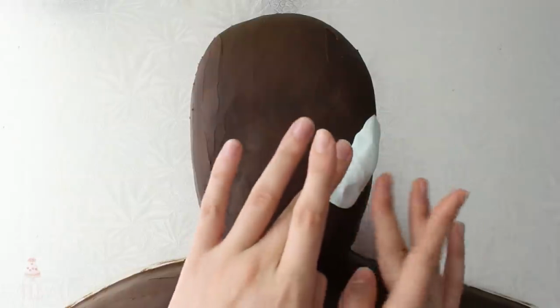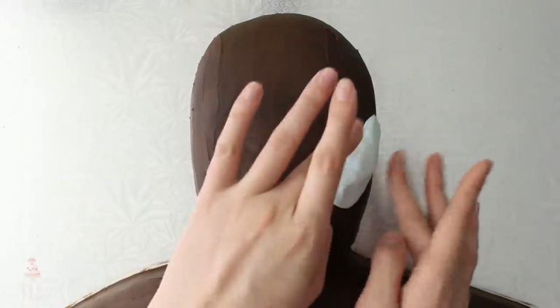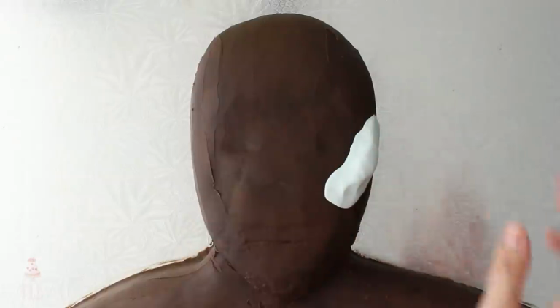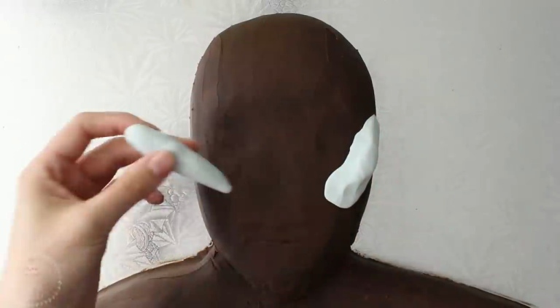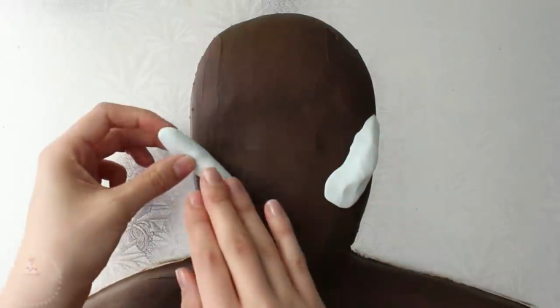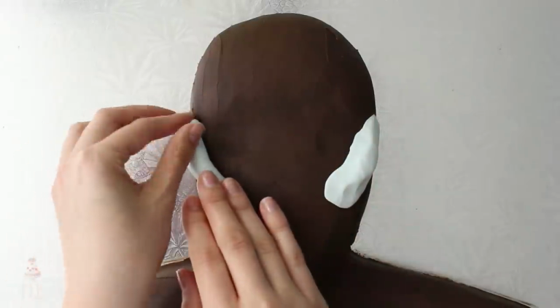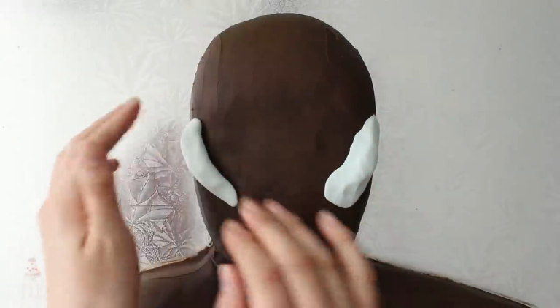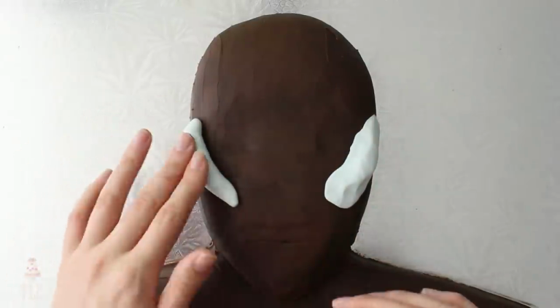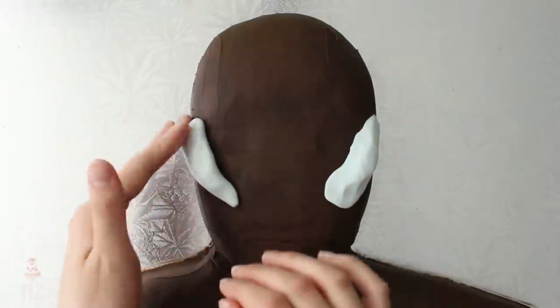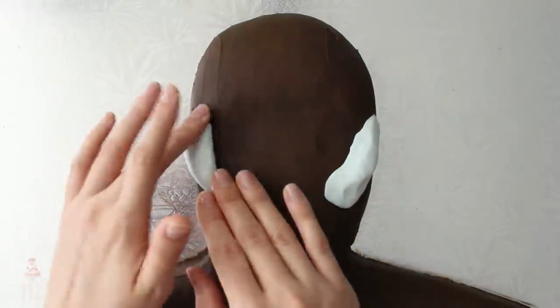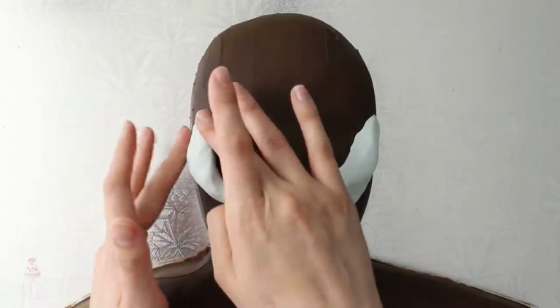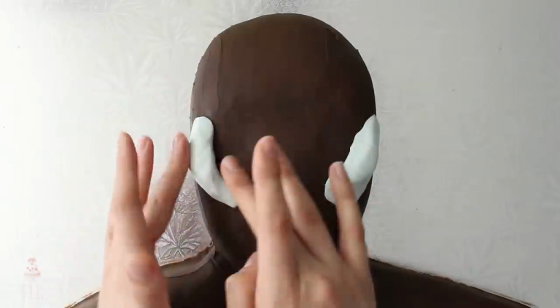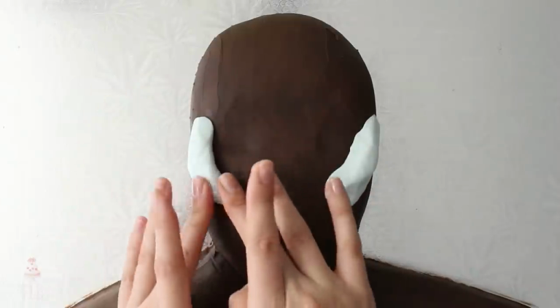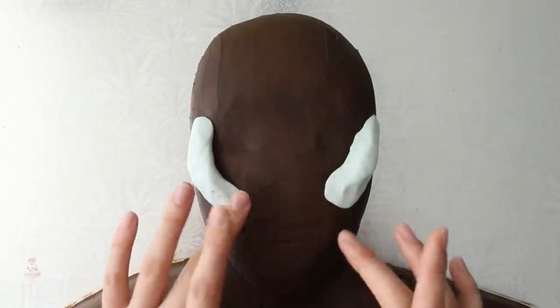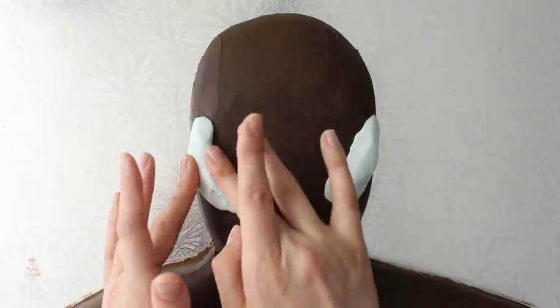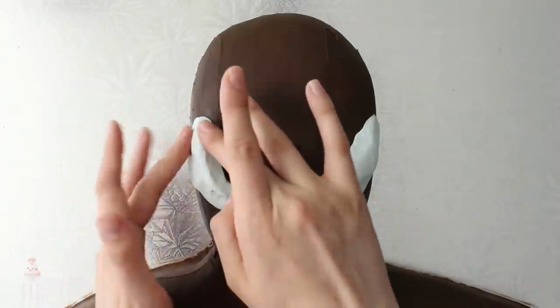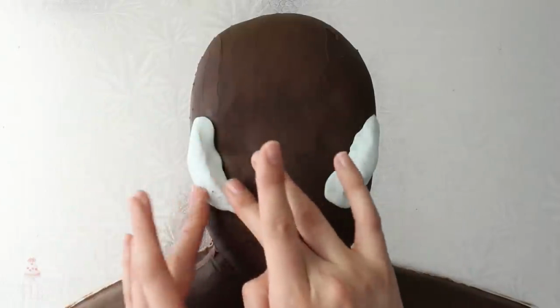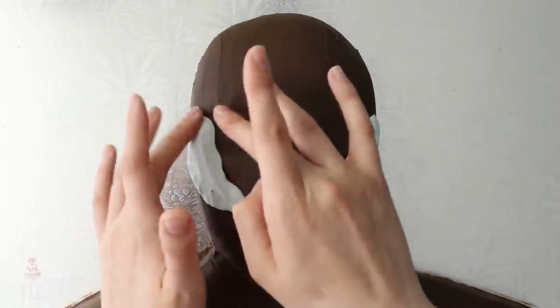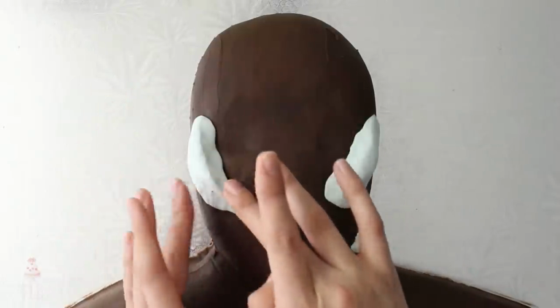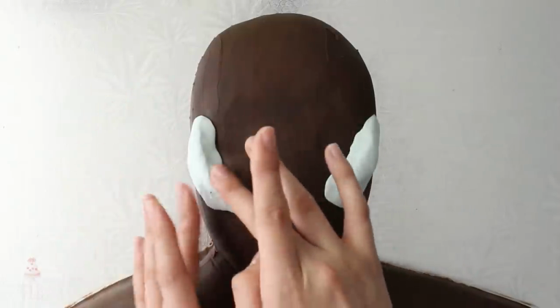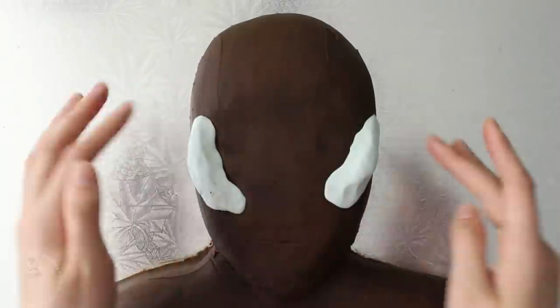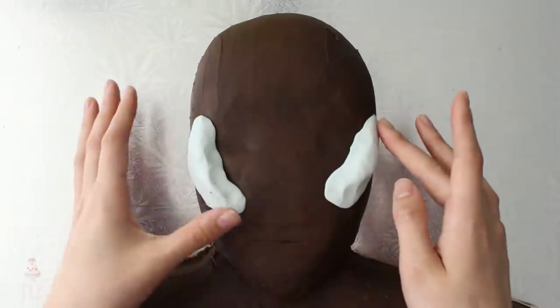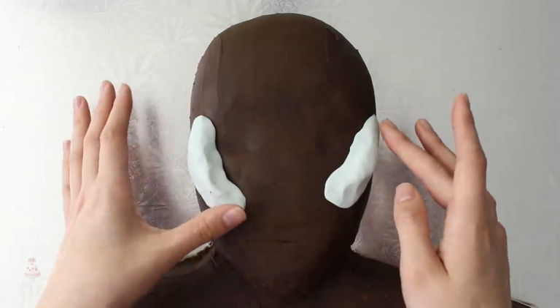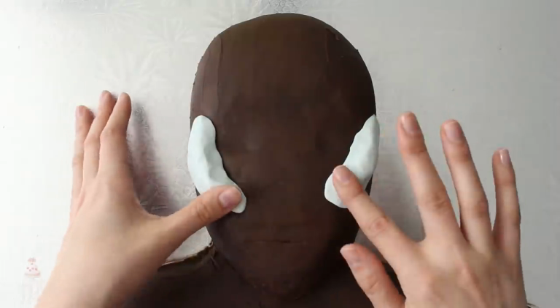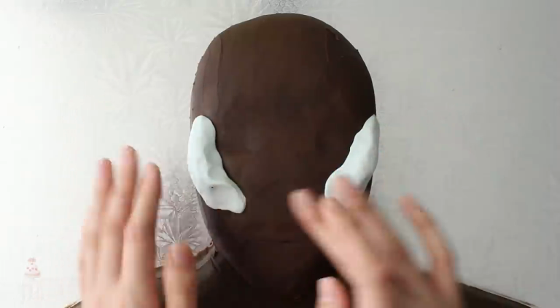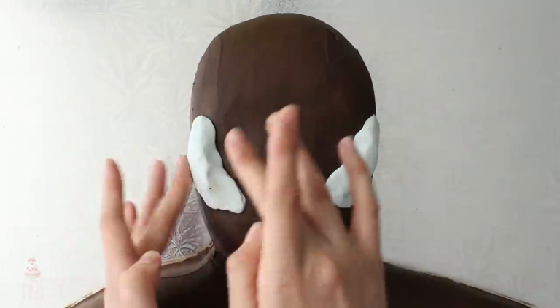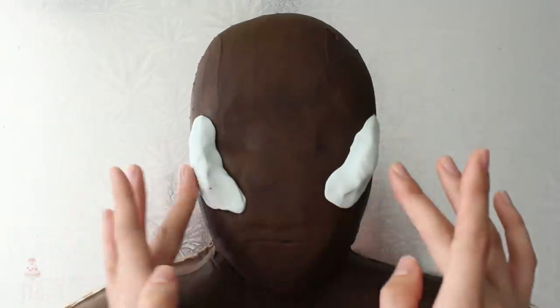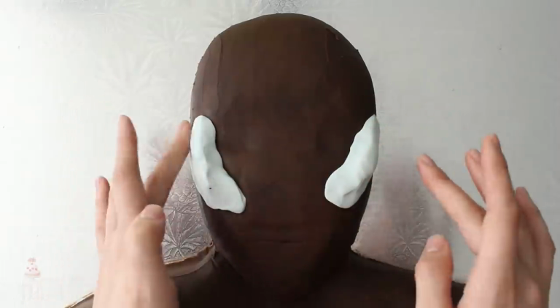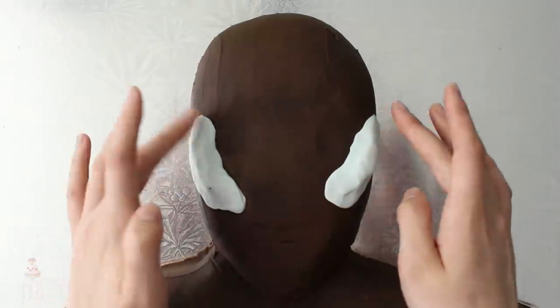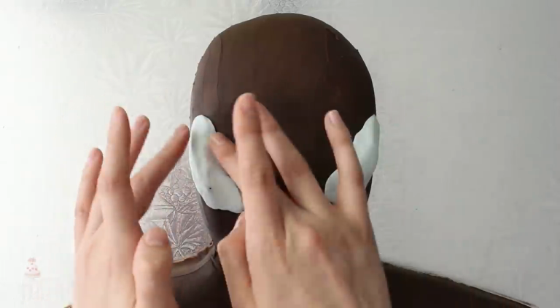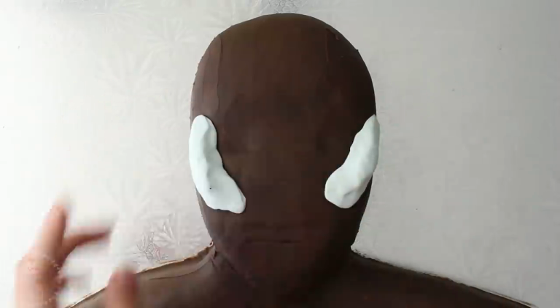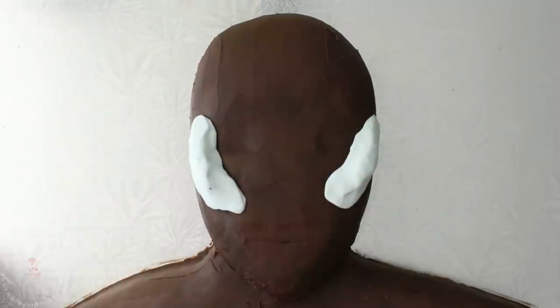Modeling chocolate also tastes really good, so for those of you who have people in your life who hate fondant, modeling chocolate is a nice substitute. I'm not going to use it for every video going forward, but for a lot of my sculpted cakes you're going to see way more modeling chocolate.